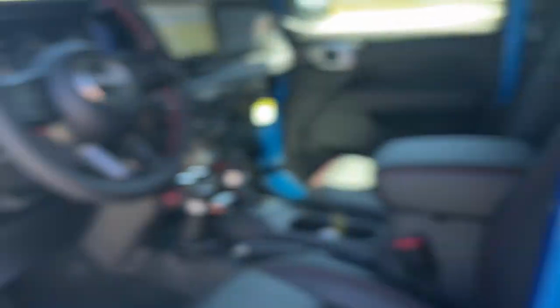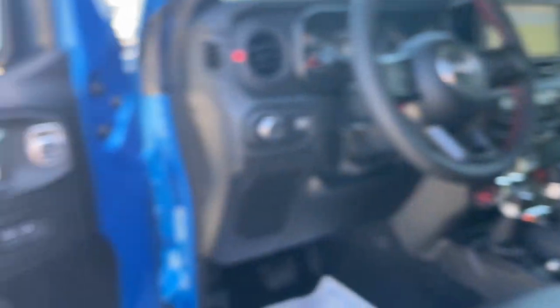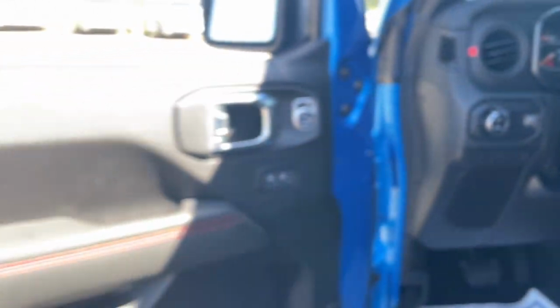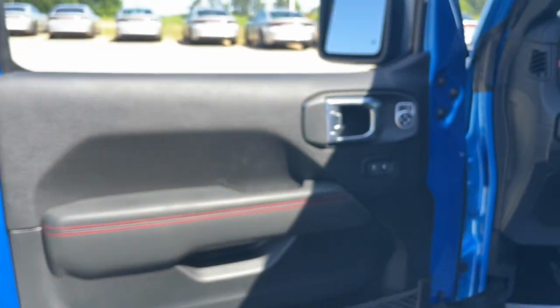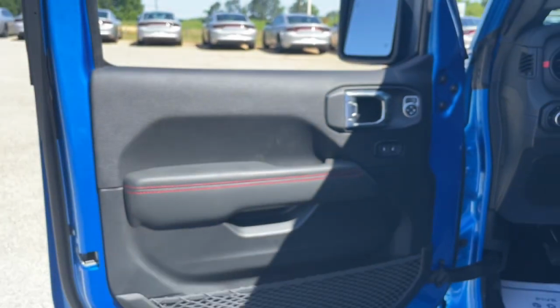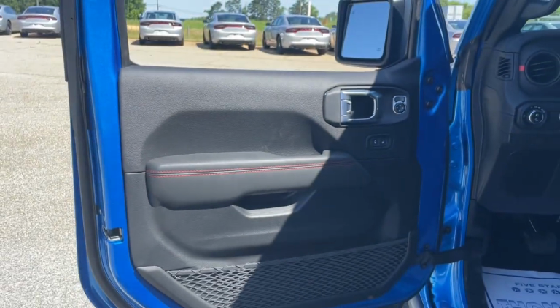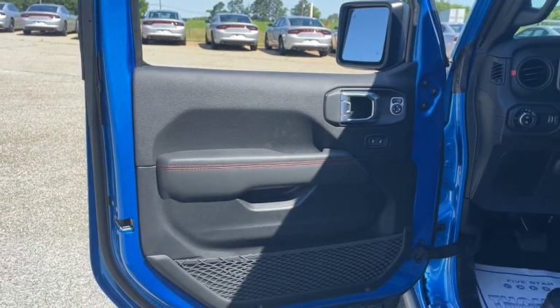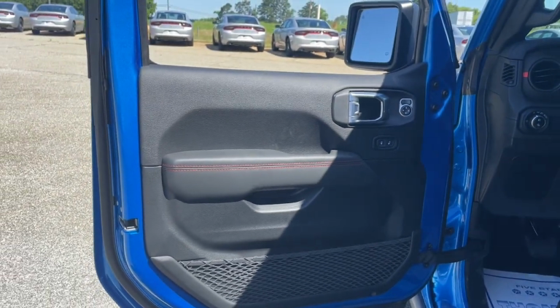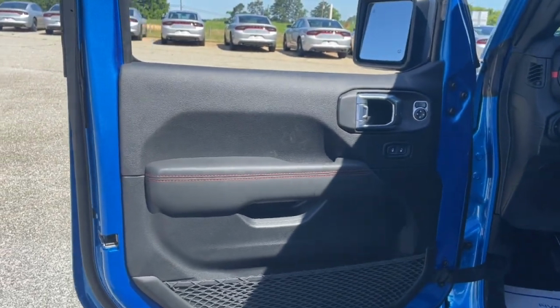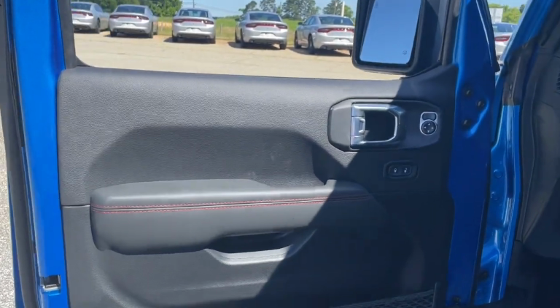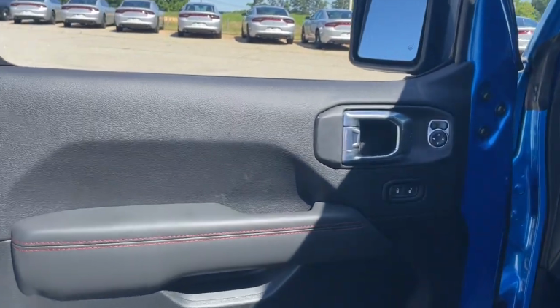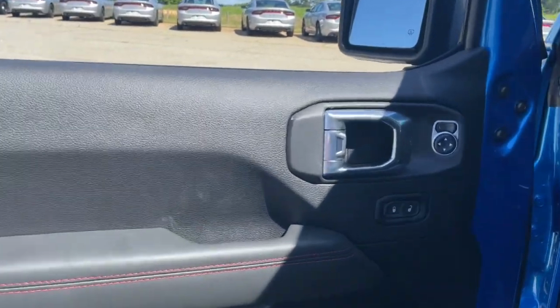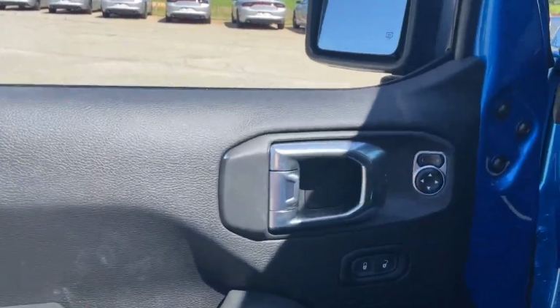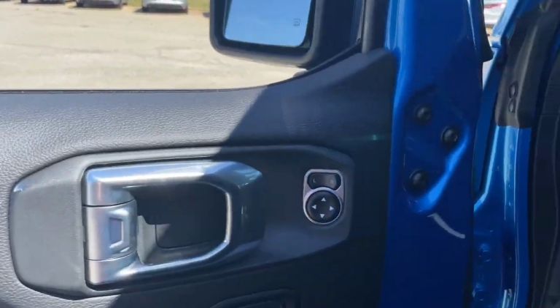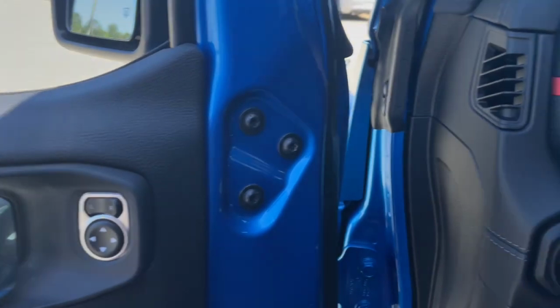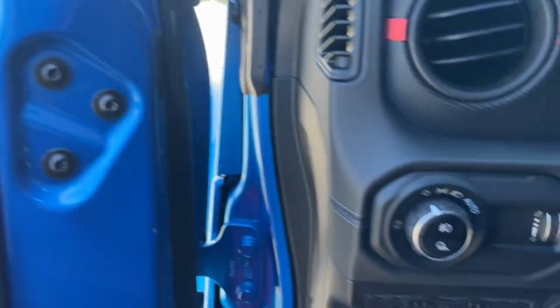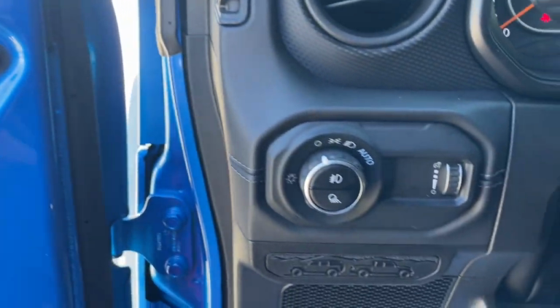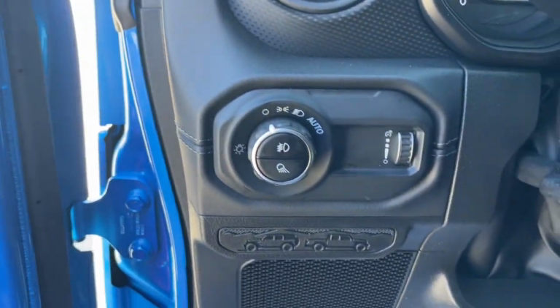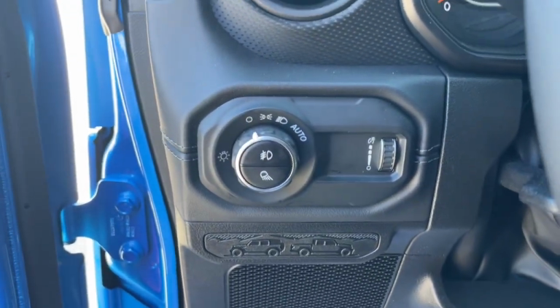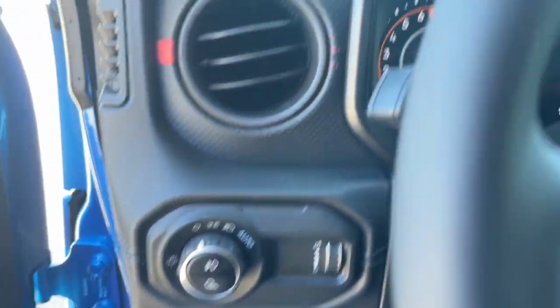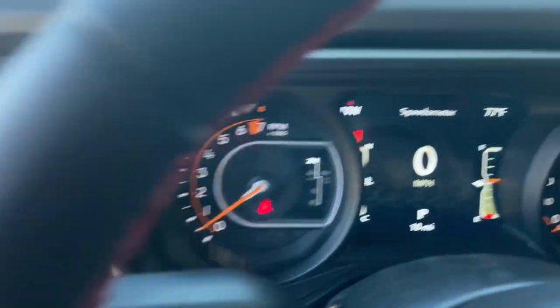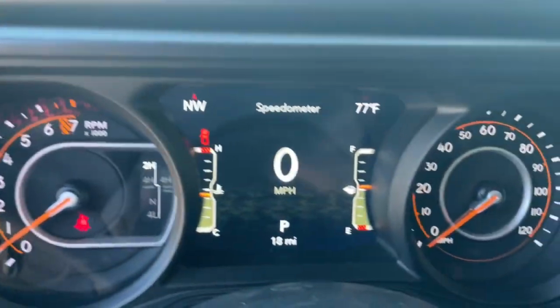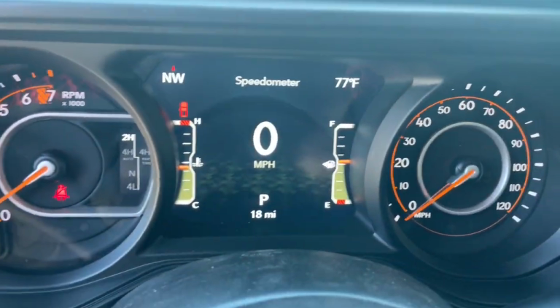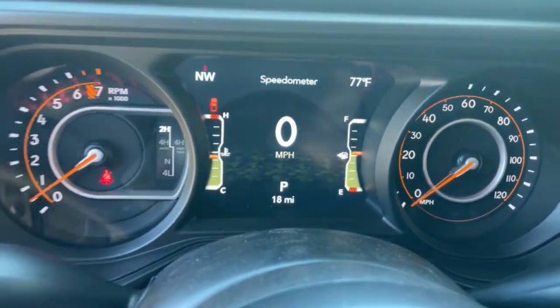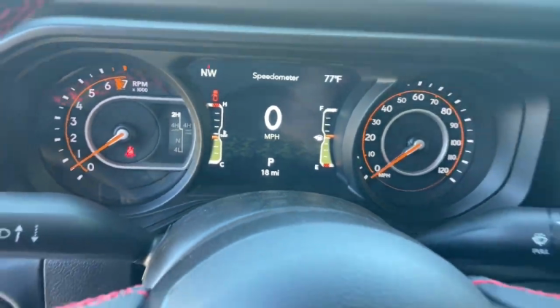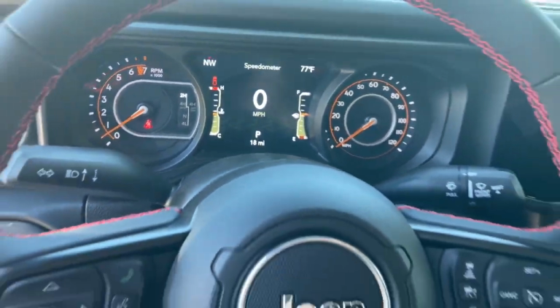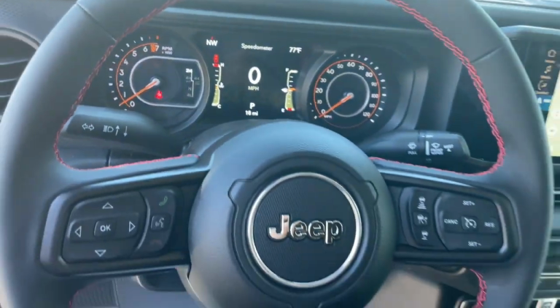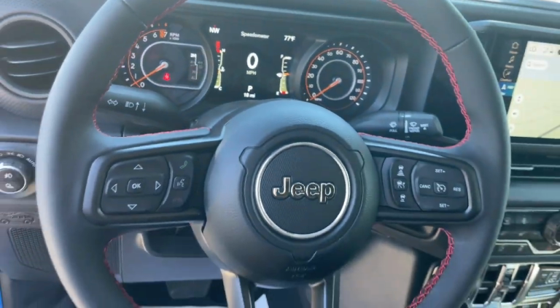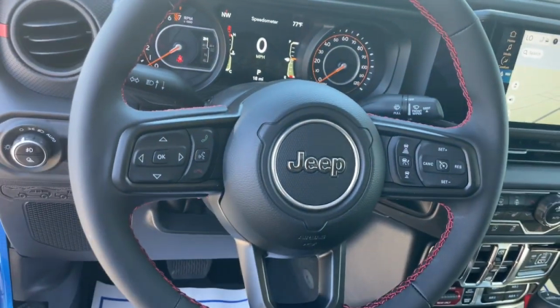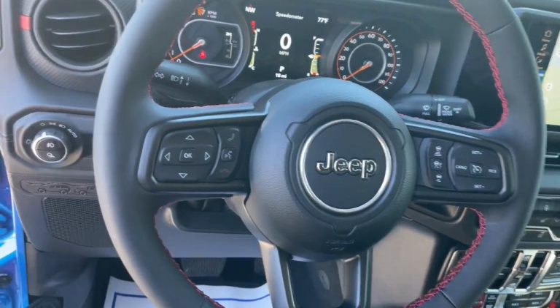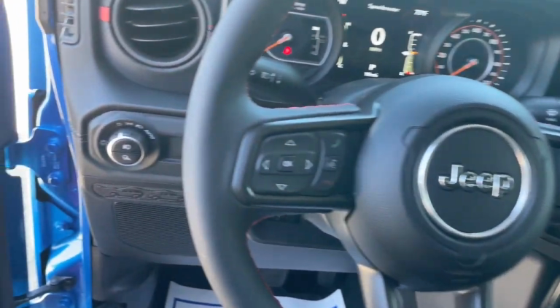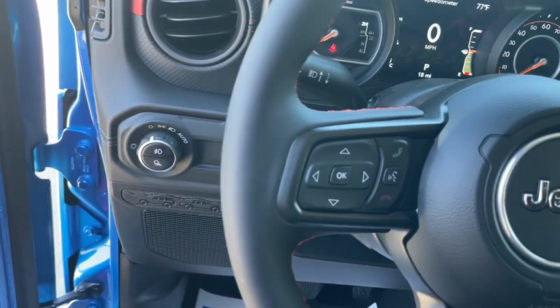Impressive towing capability, available diesel power, and a host of customizing options let you create the adventure machine that's perfect for you.